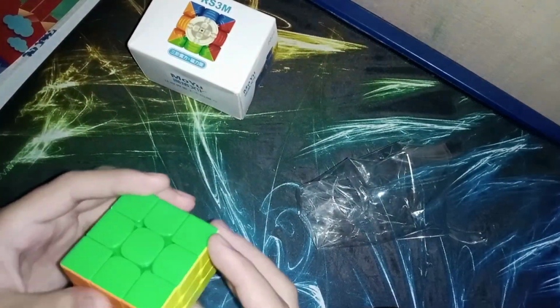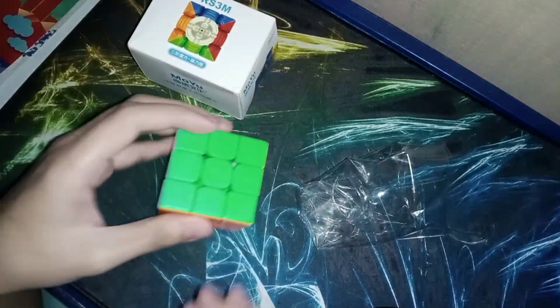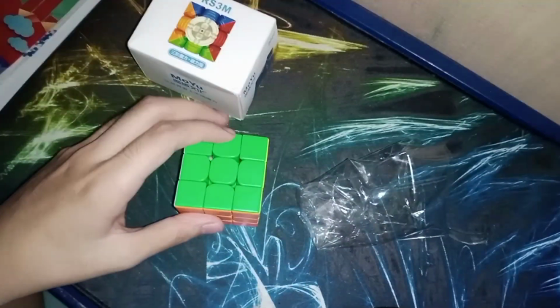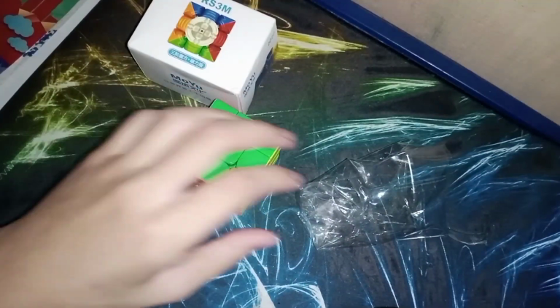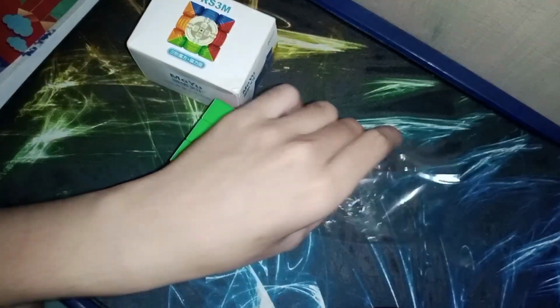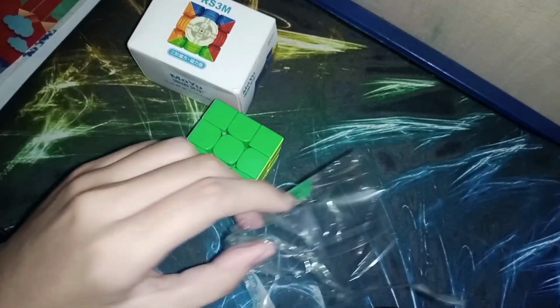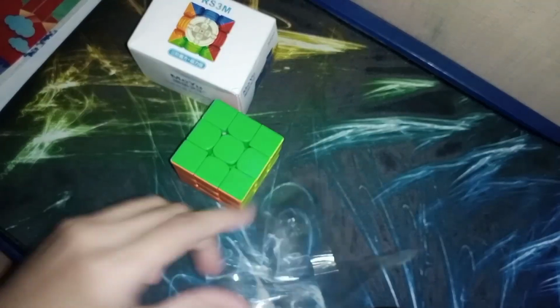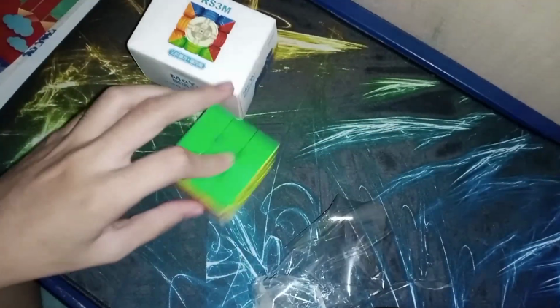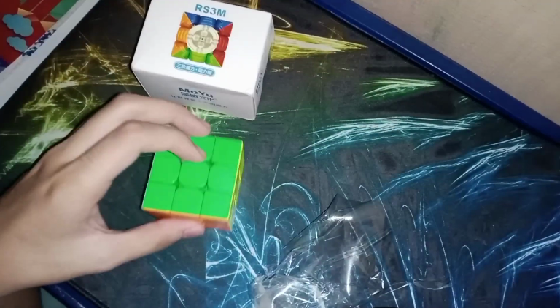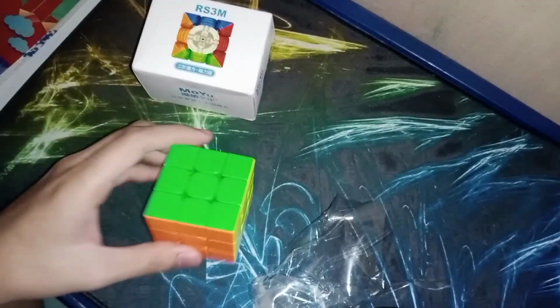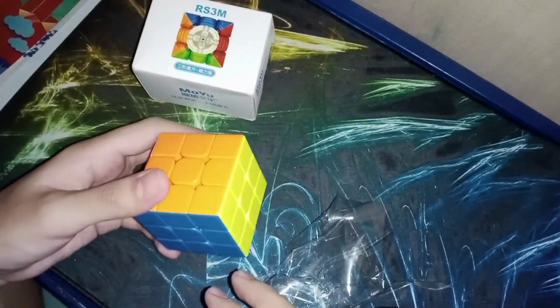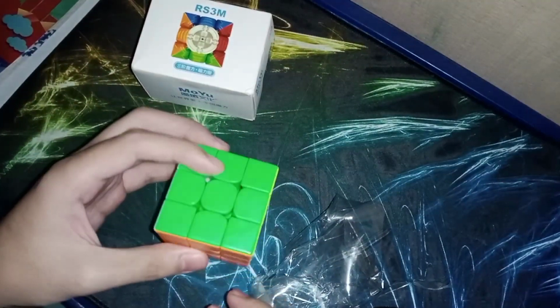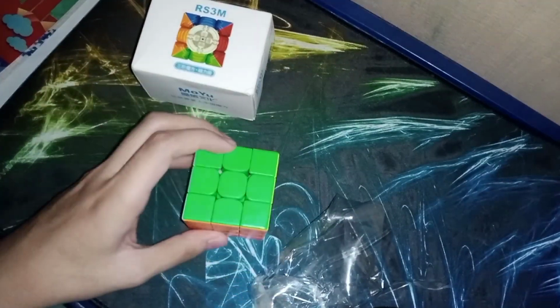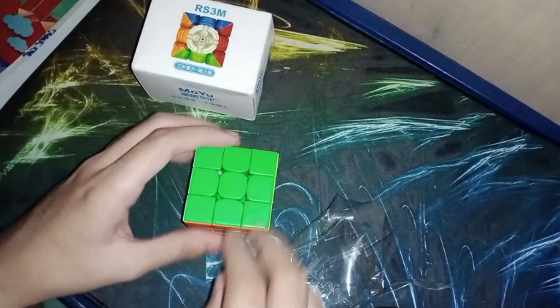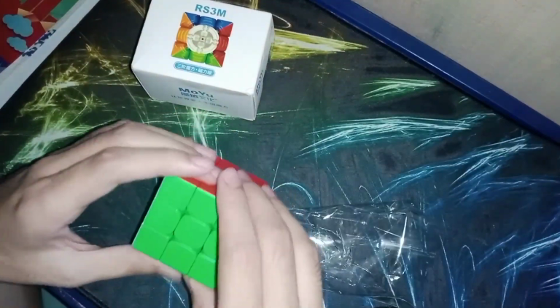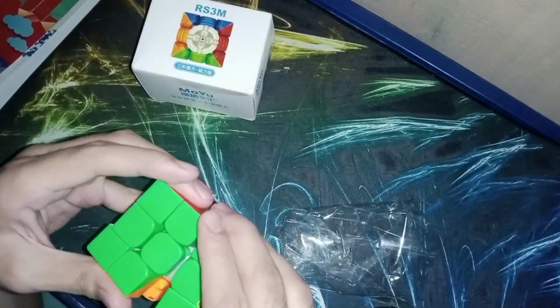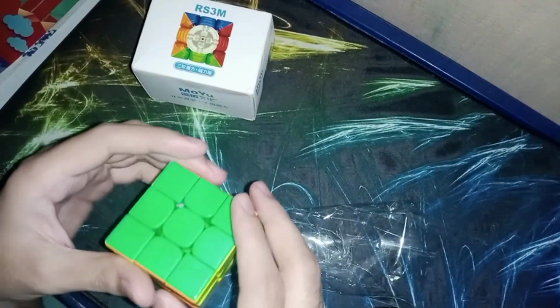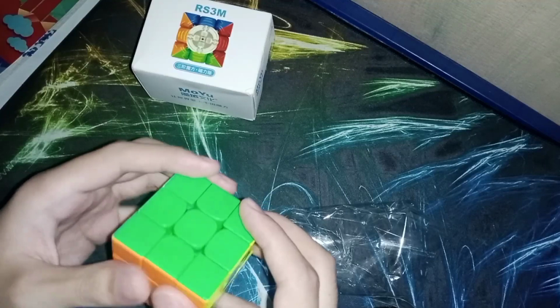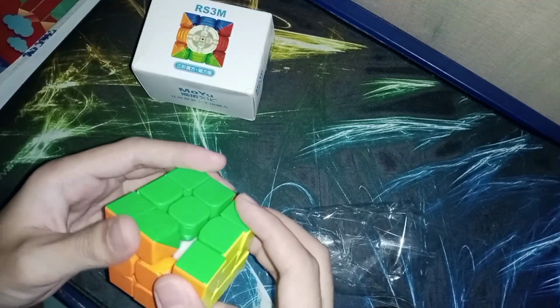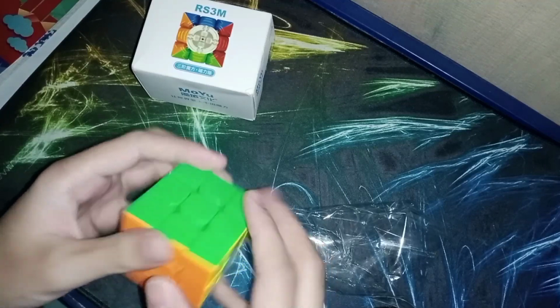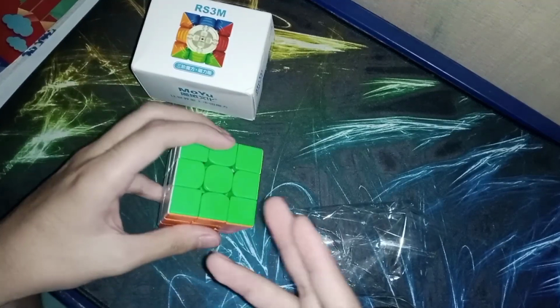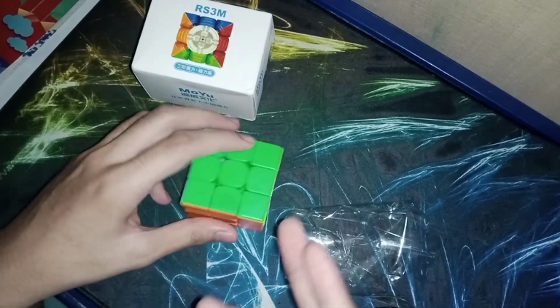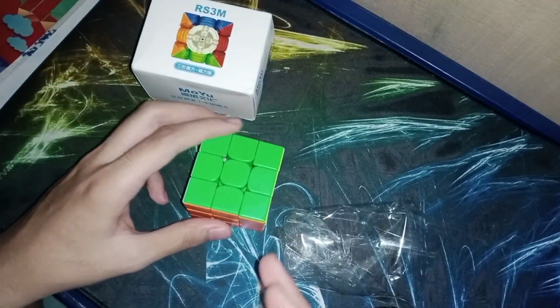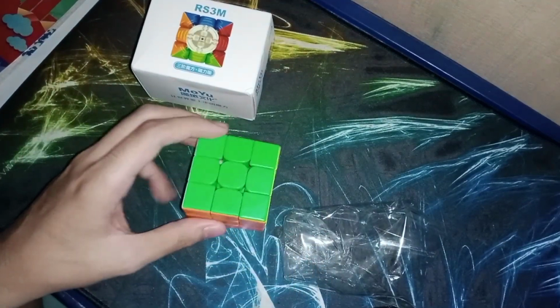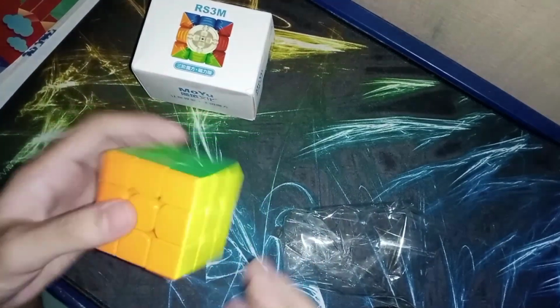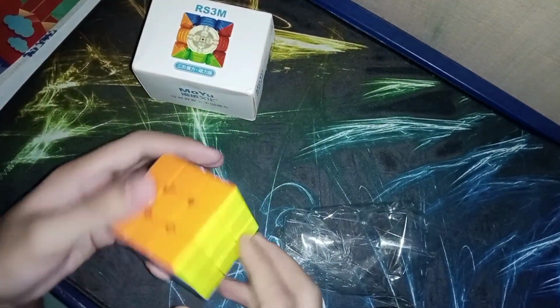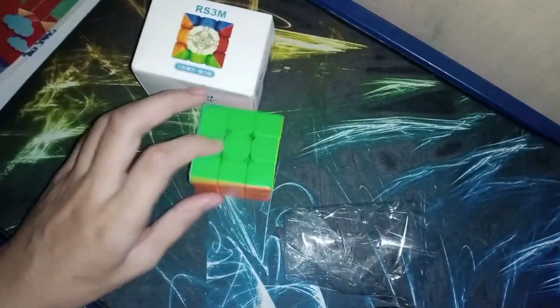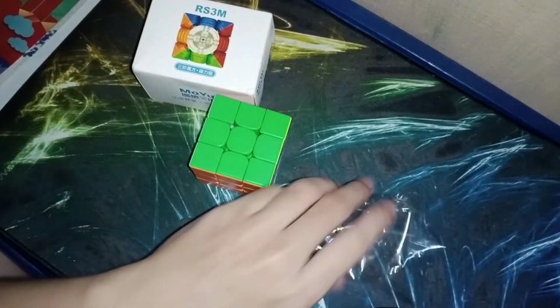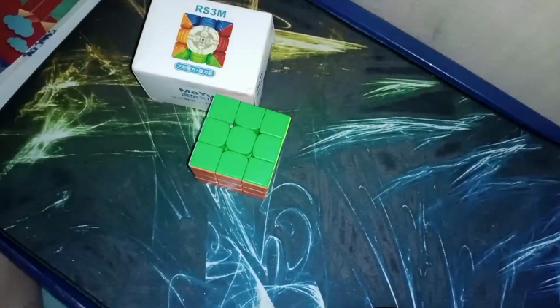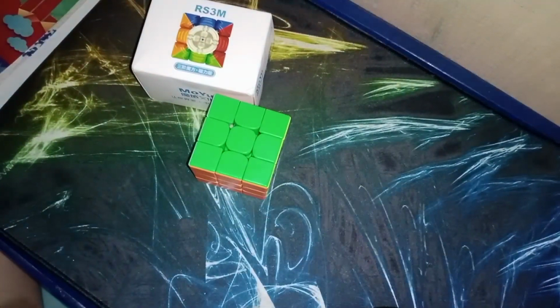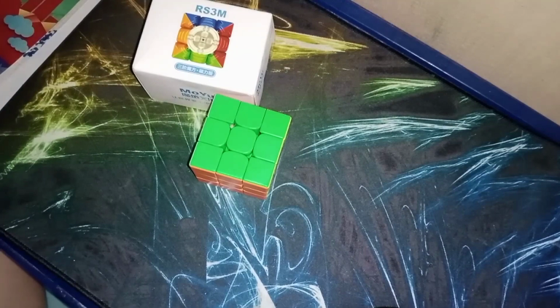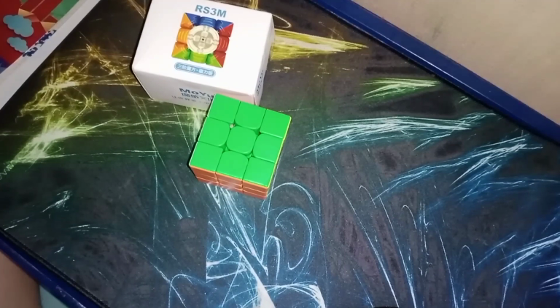It's weird this cube though. This looks like it hasn't been opened. I hope it's not really new — that it hasn't been newly set up. I hope it's not like that.